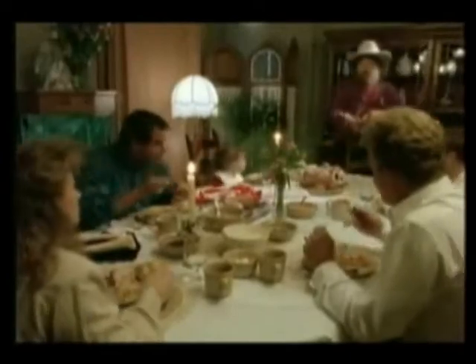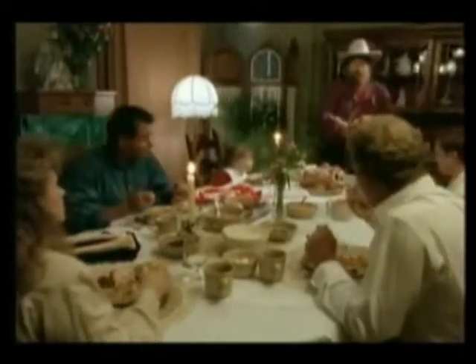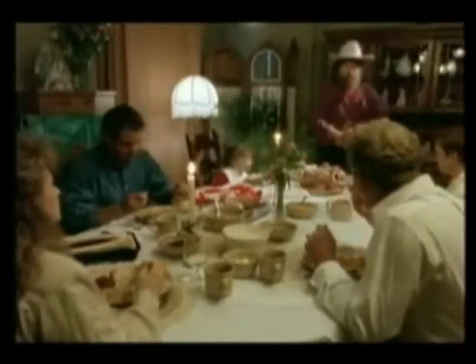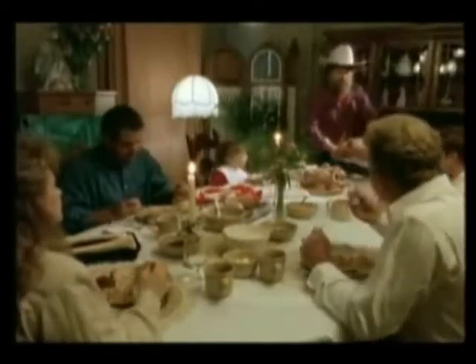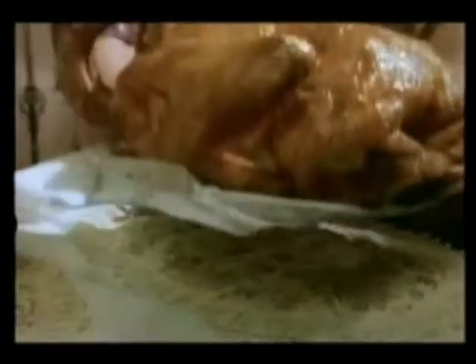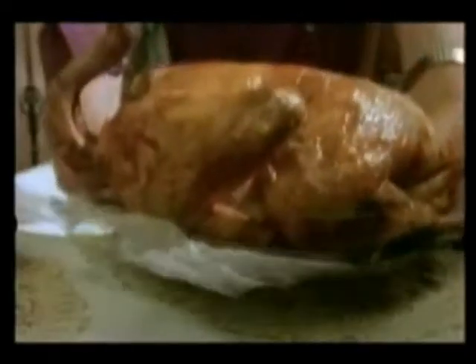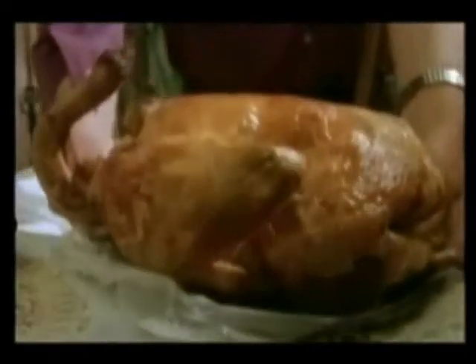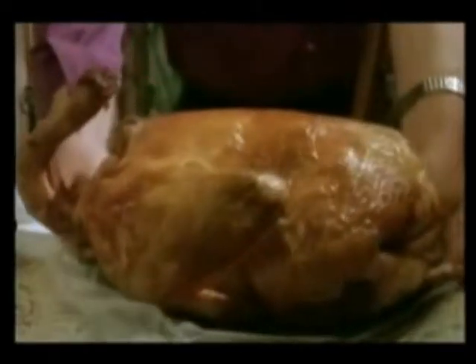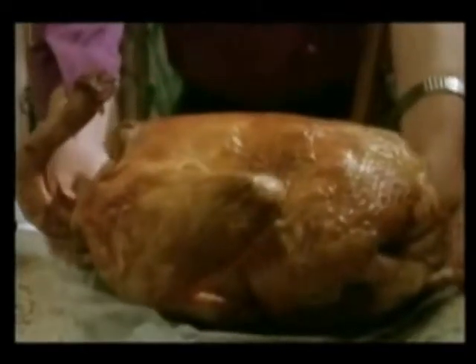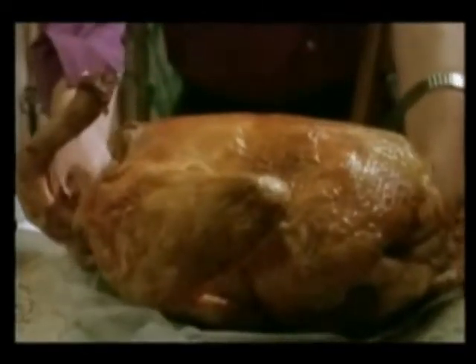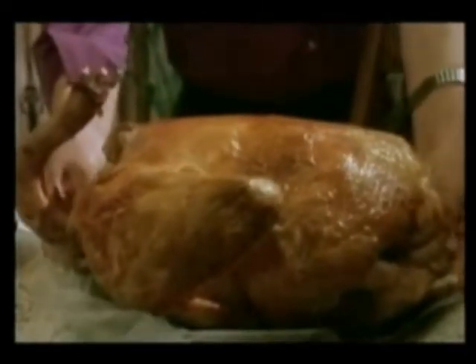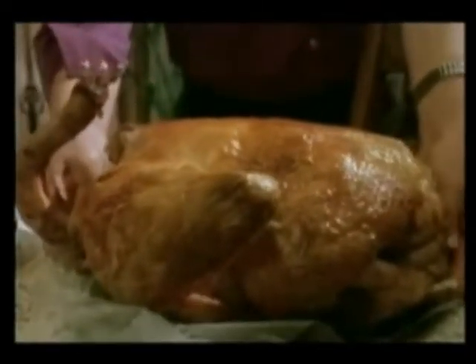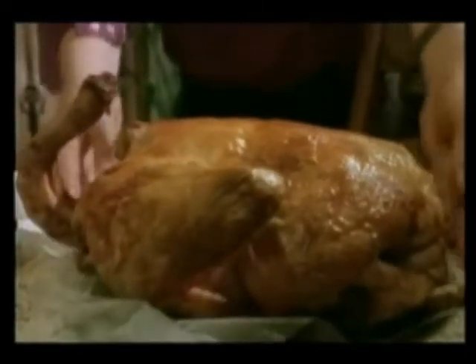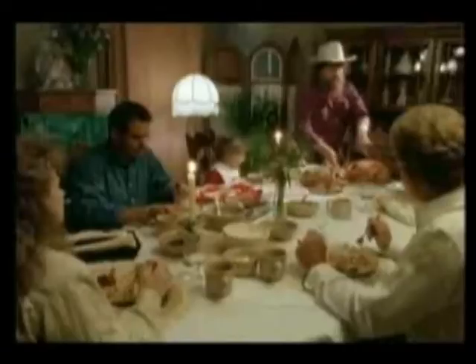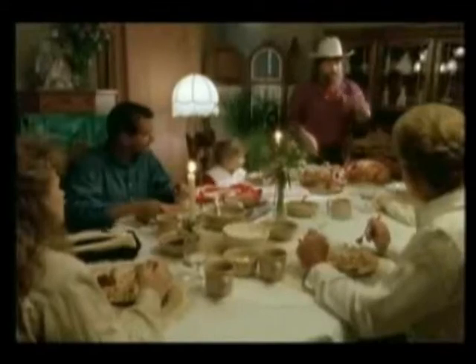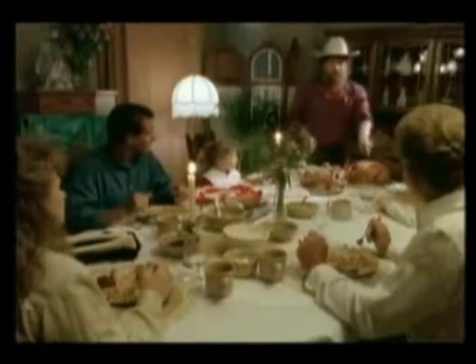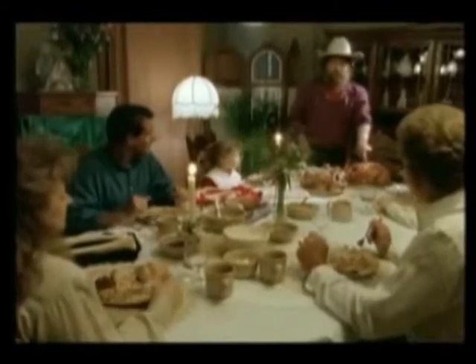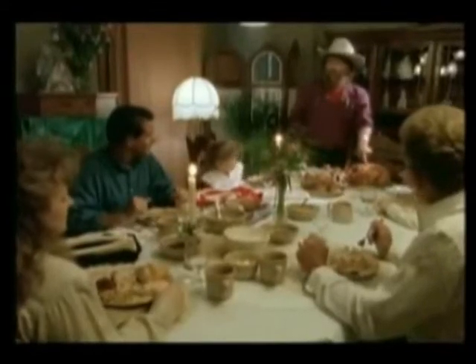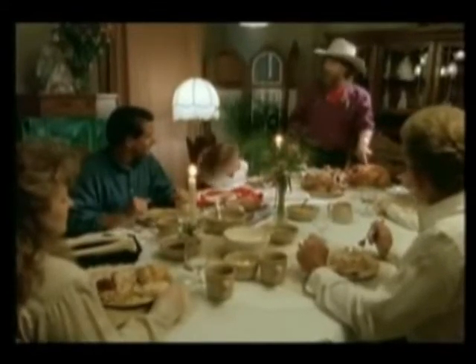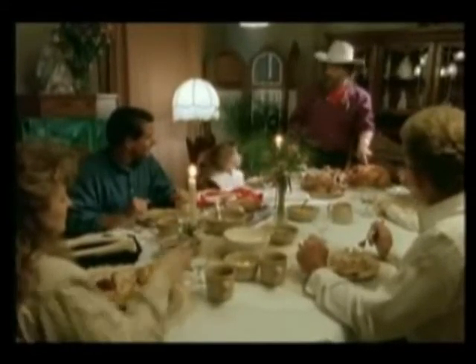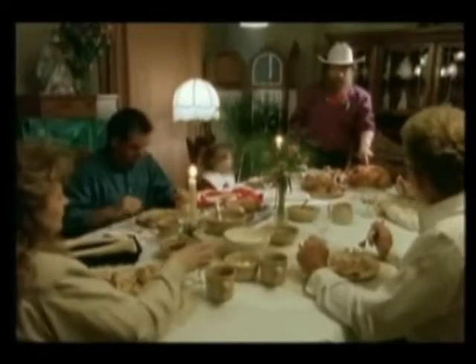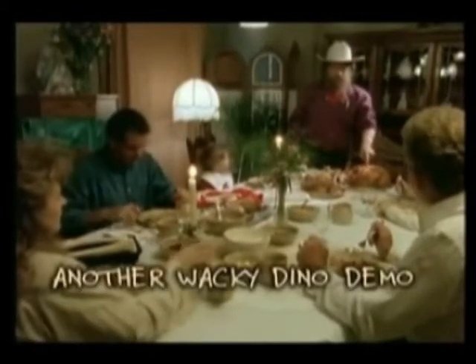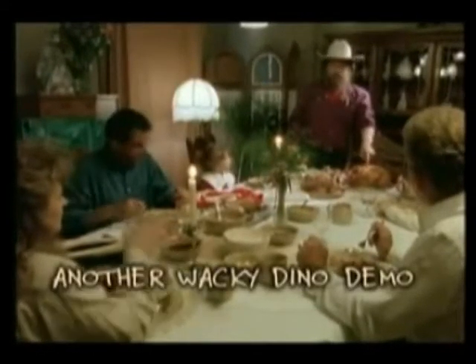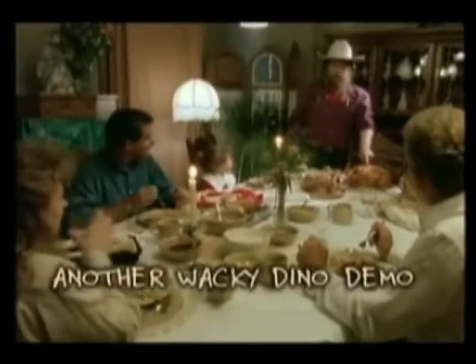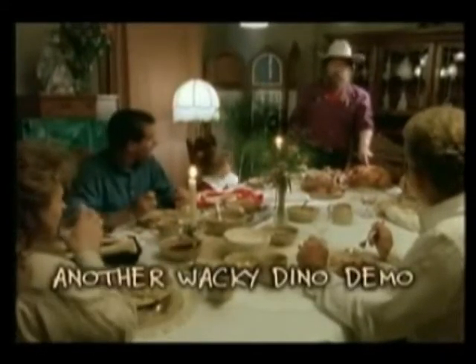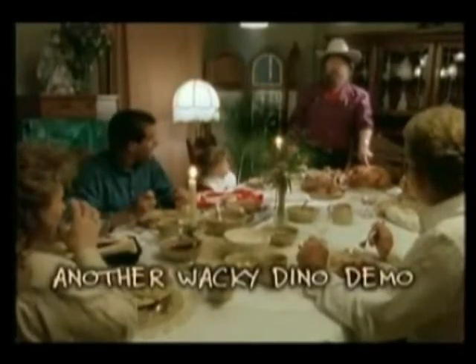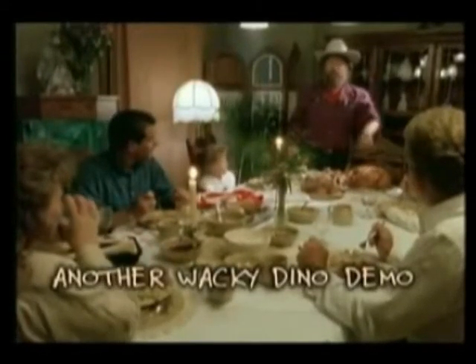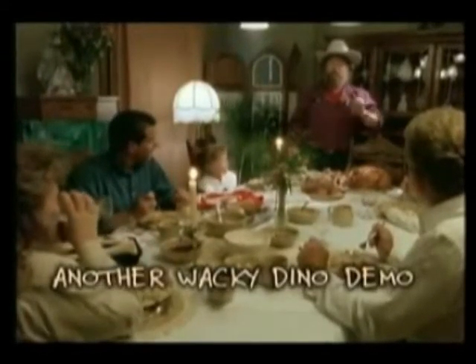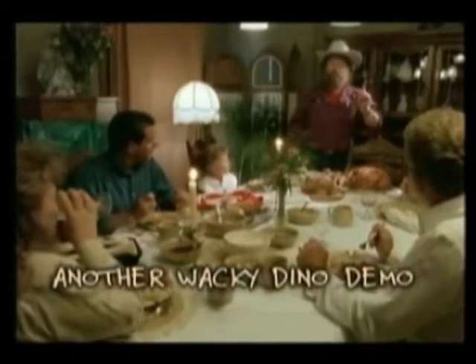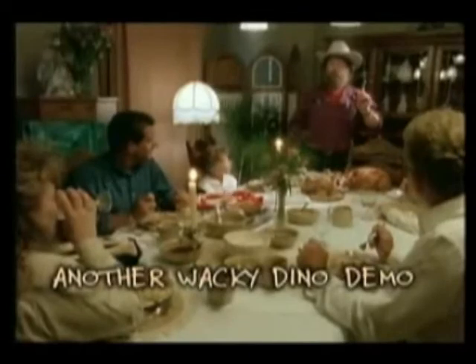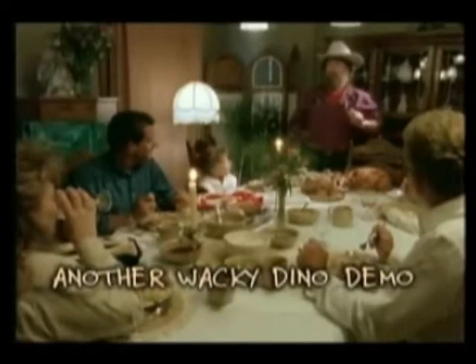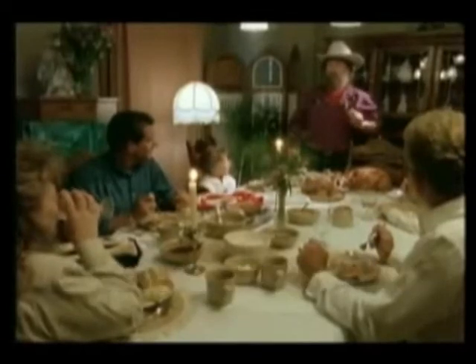I love to do this — I do this every Thanksgiving. You may think that this is a turkey. This is not a turkey. This is a dinosaur. This is a raptor. And I can prove it to you.